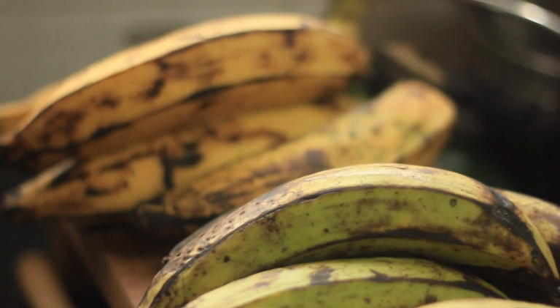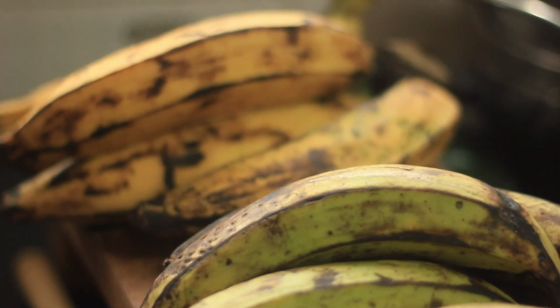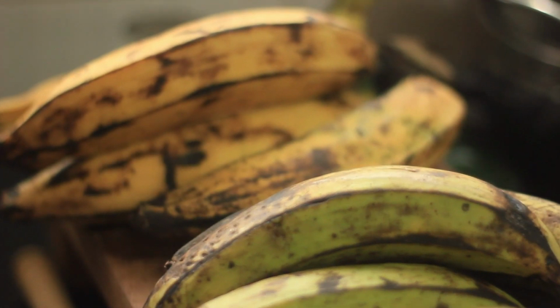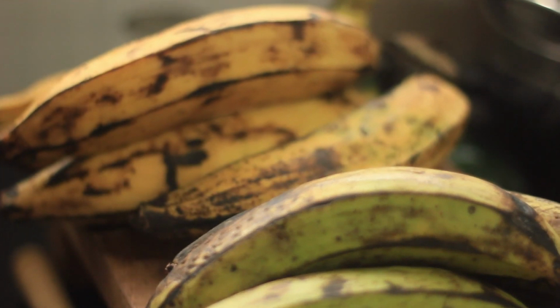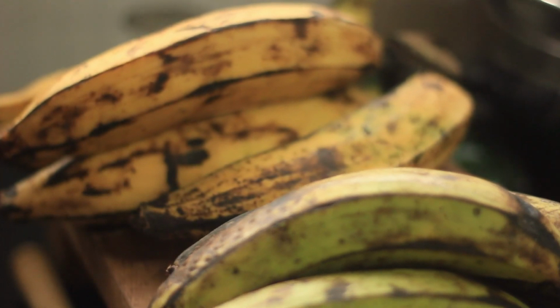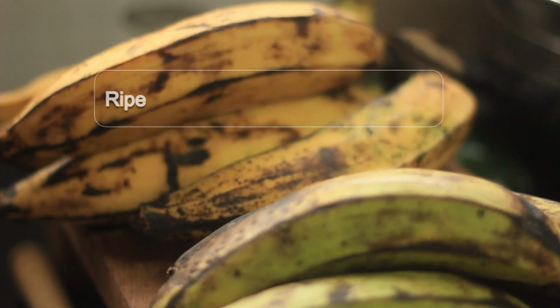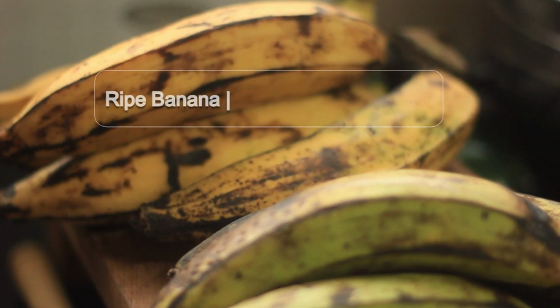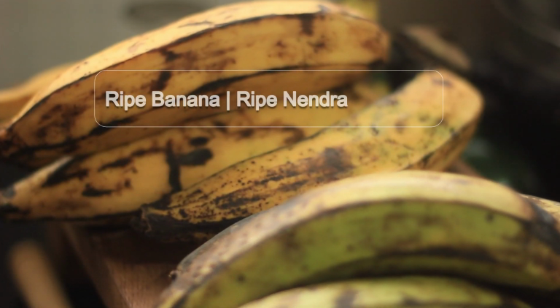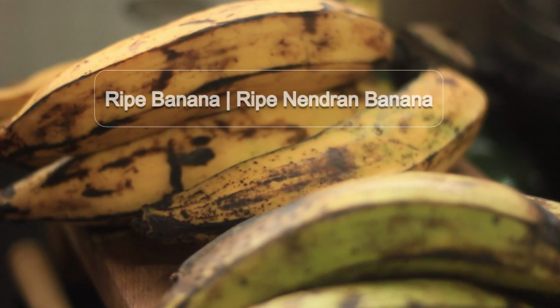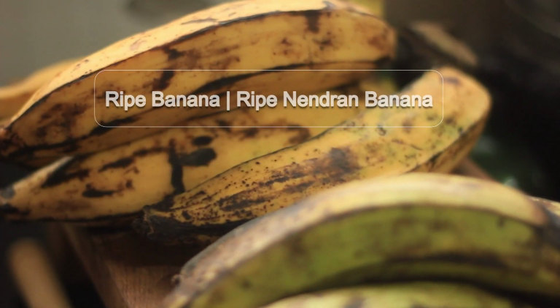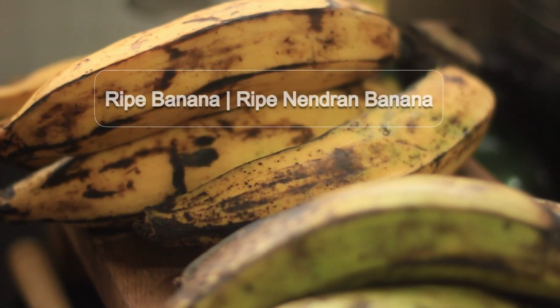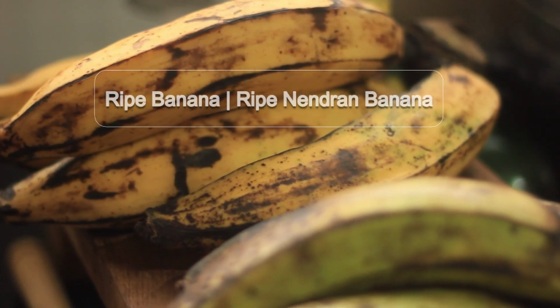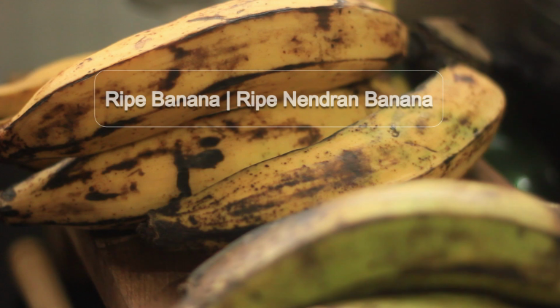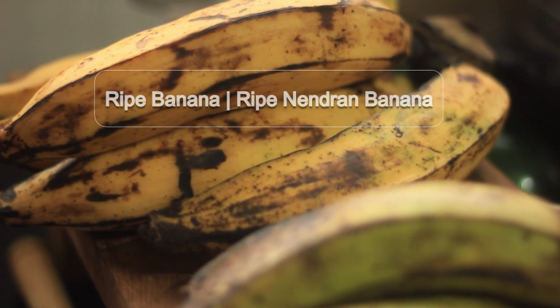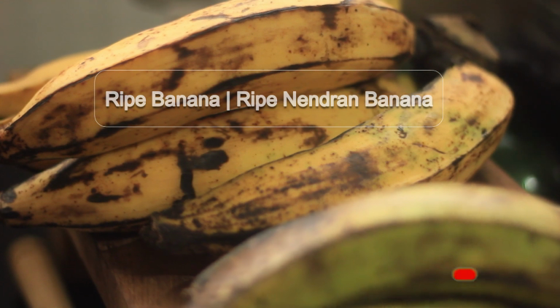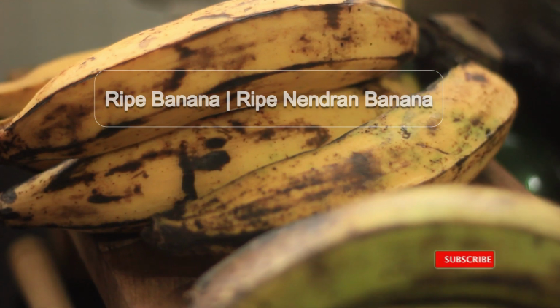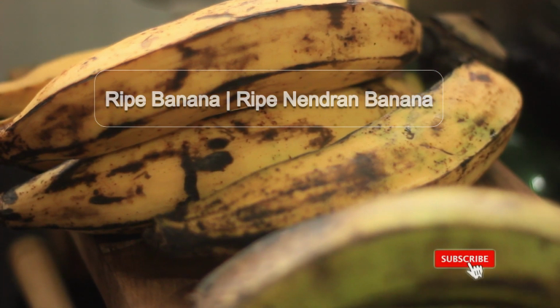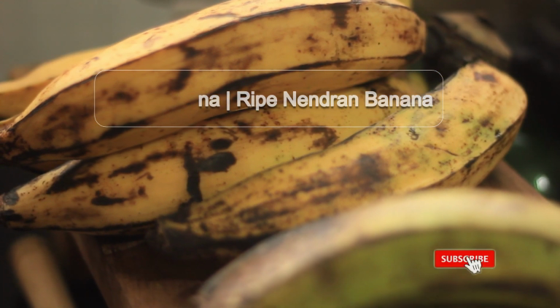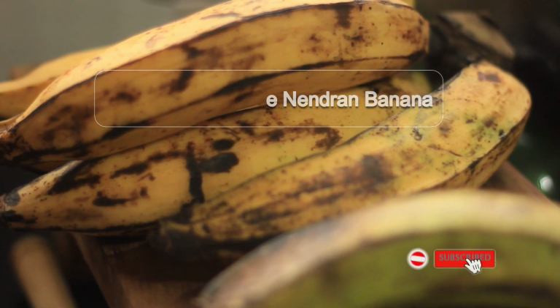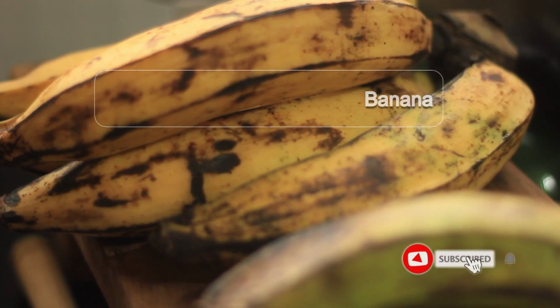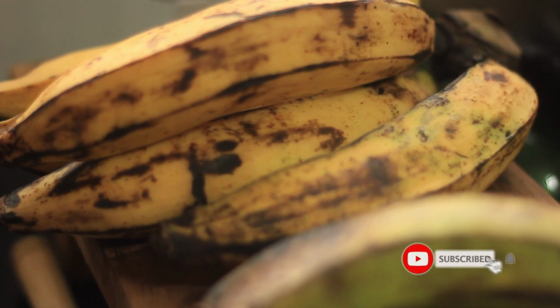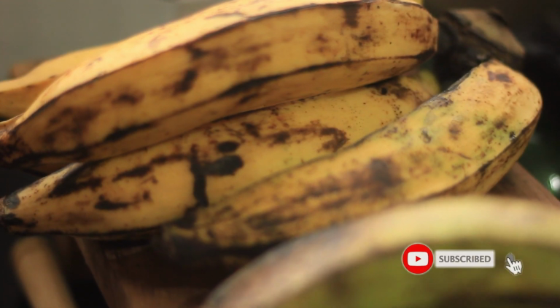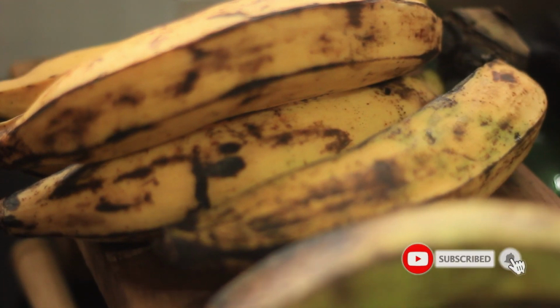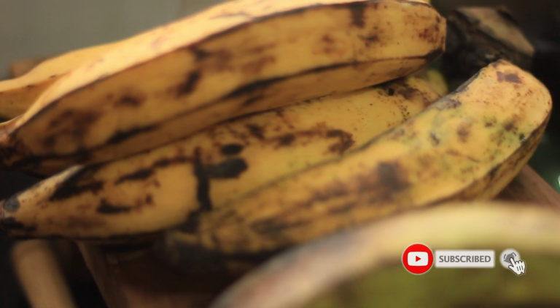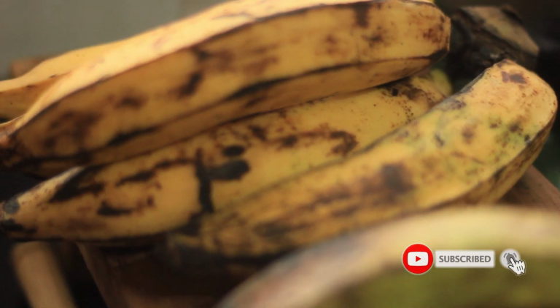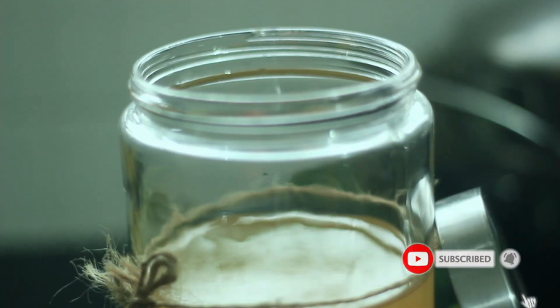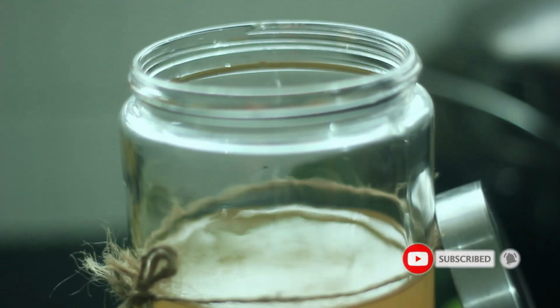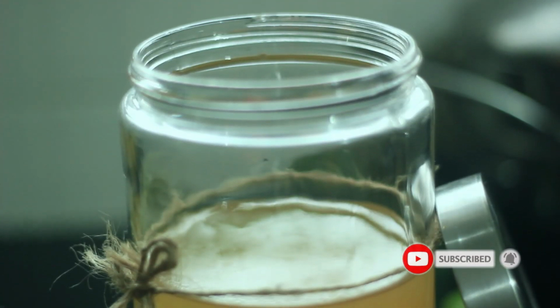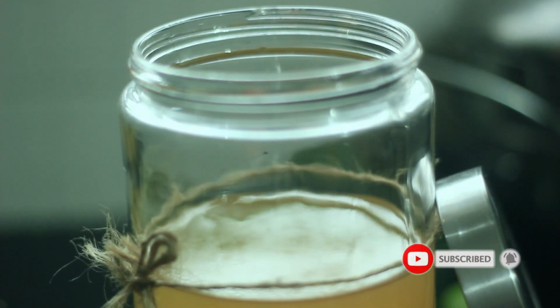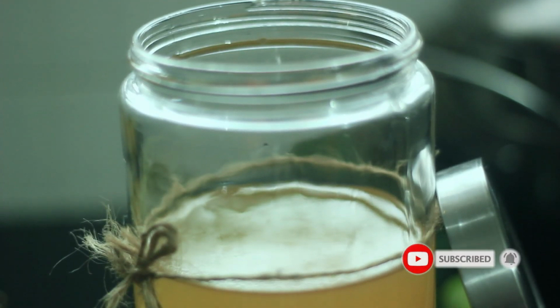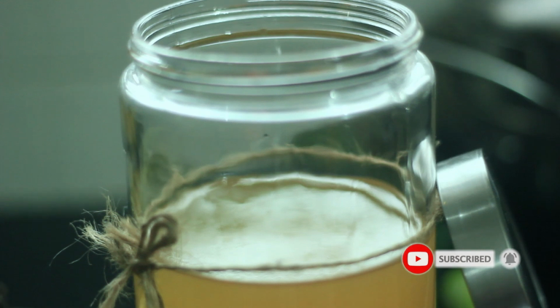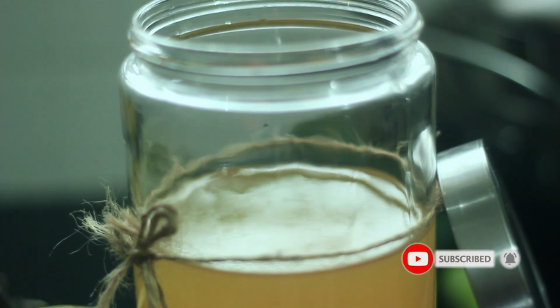I brought this banana here. This type of banana will be found in a South Indian shop. This recipe has very nutritional benefits.